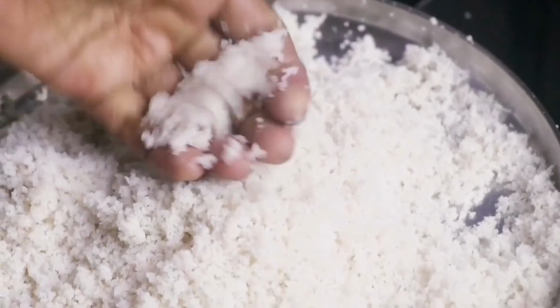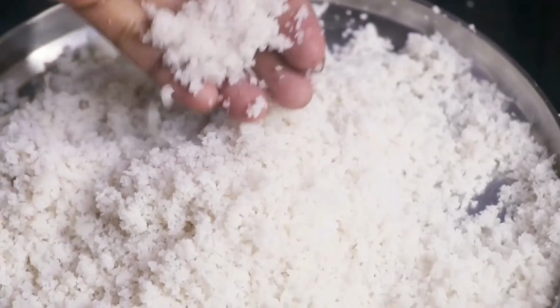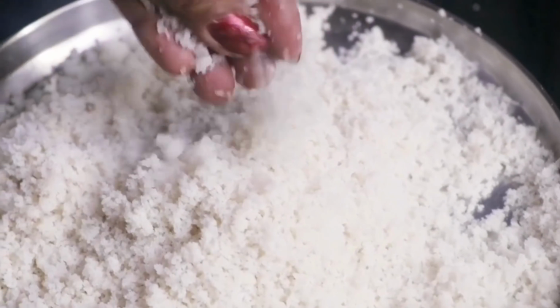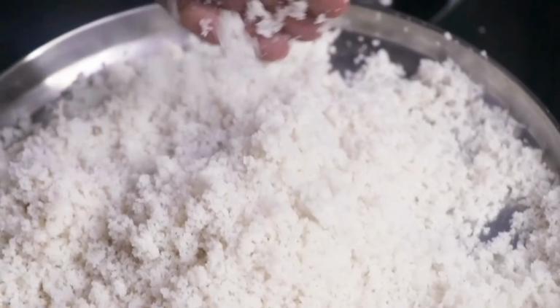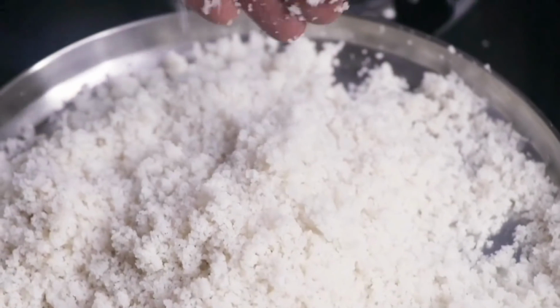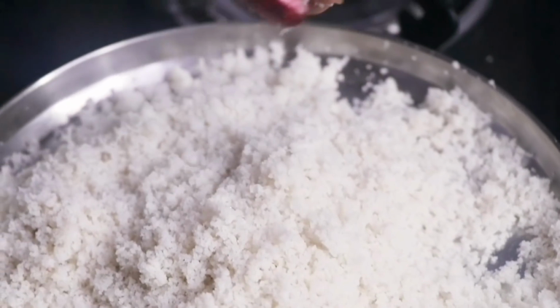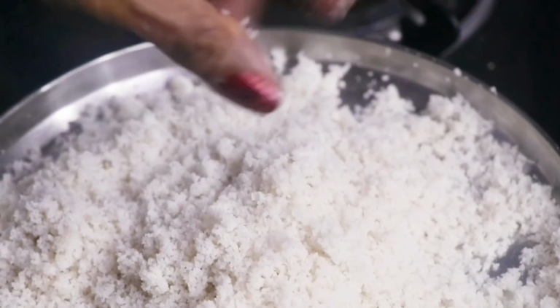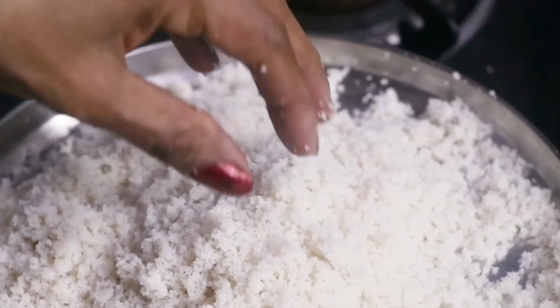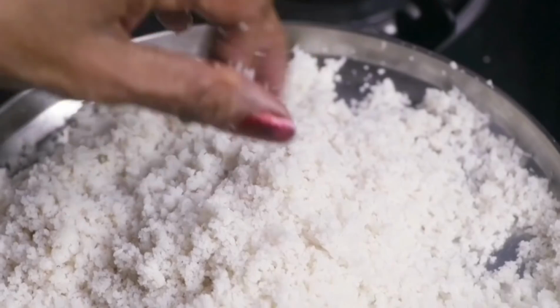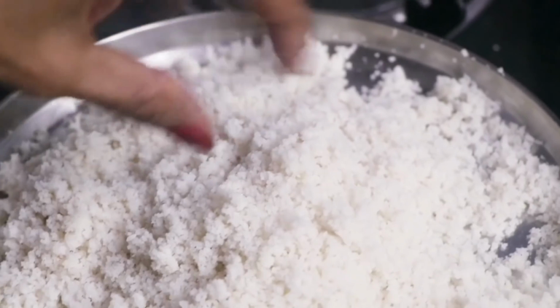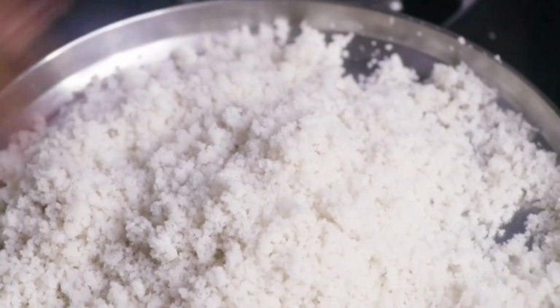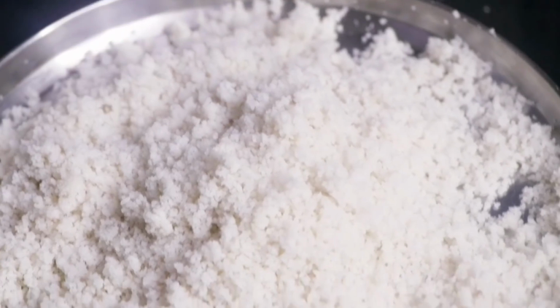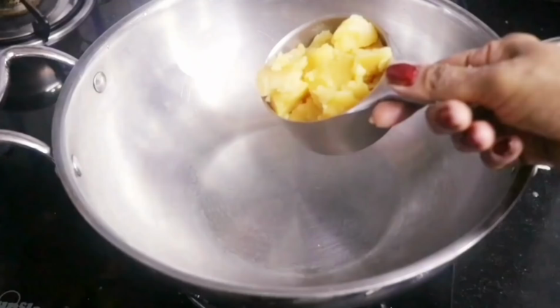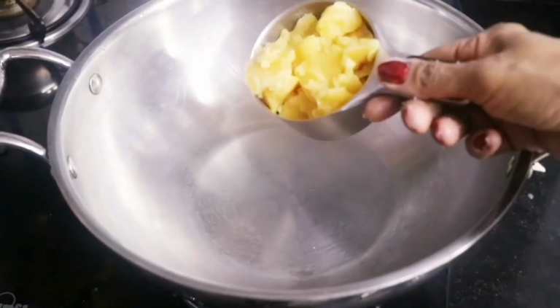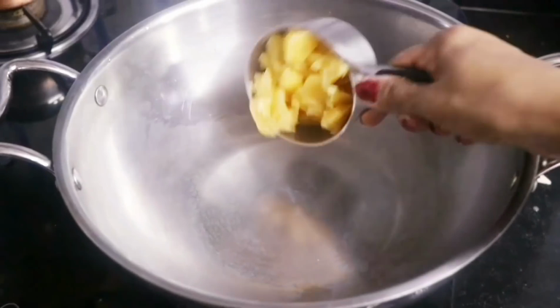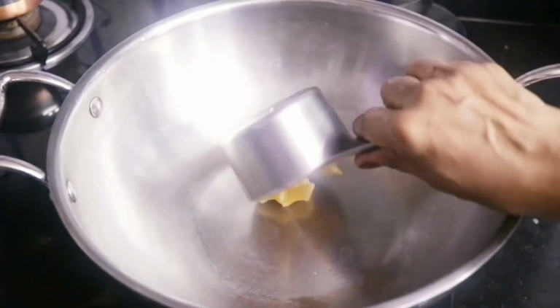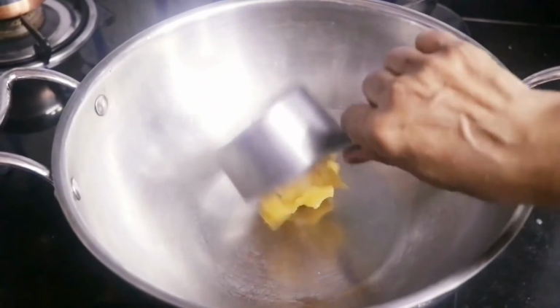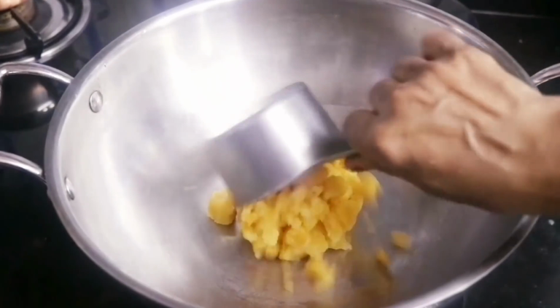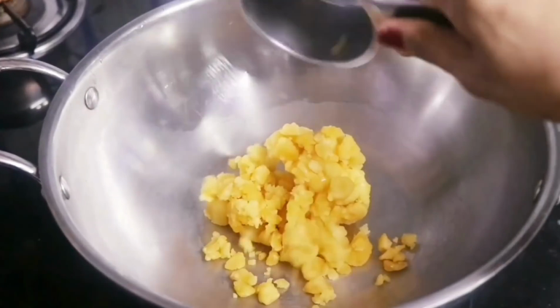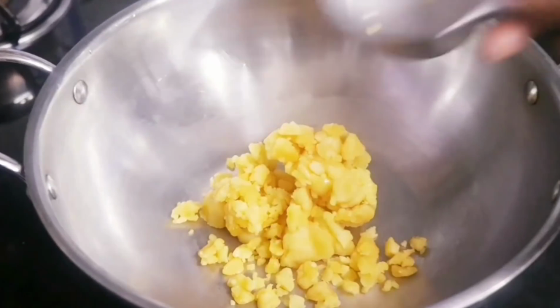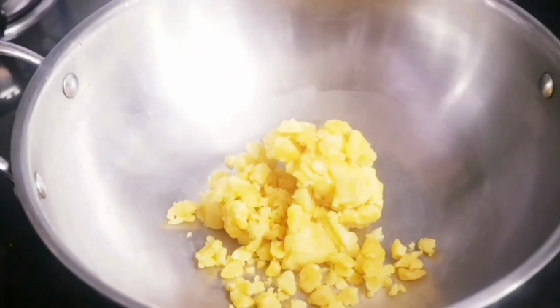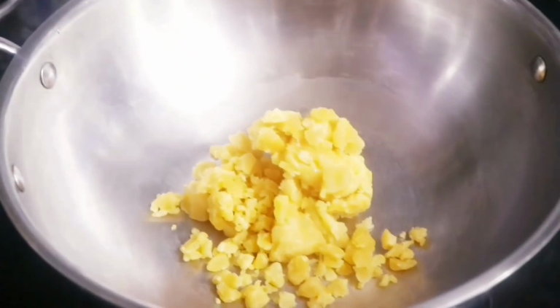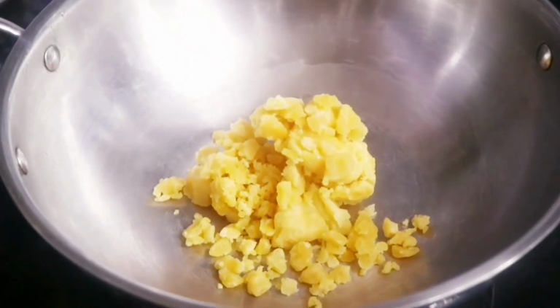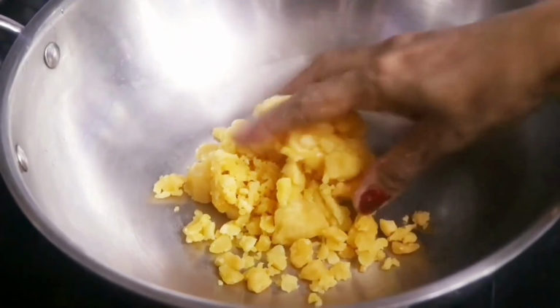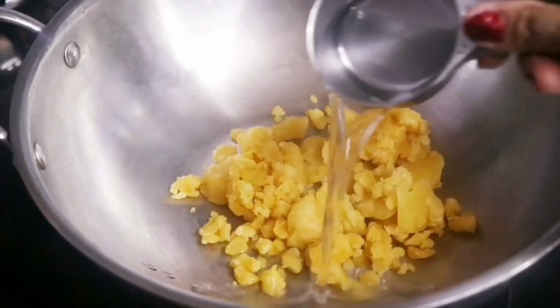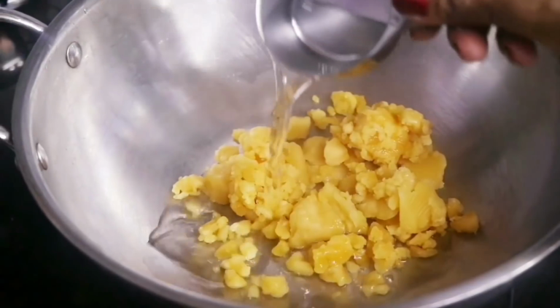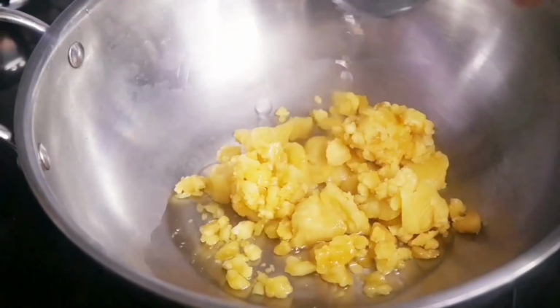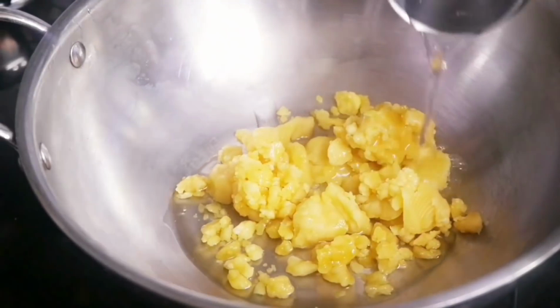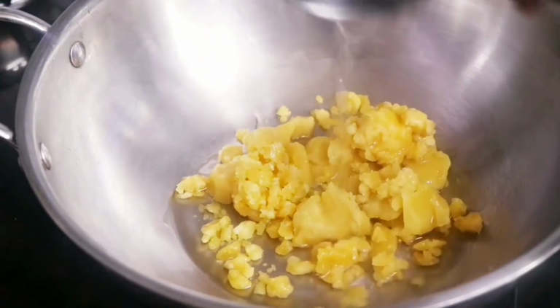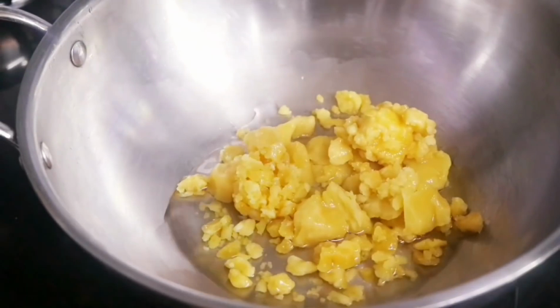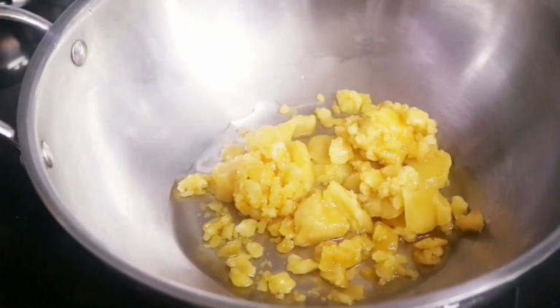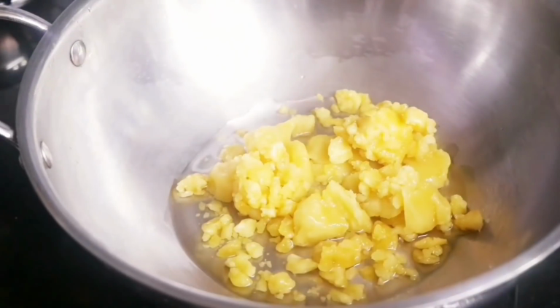After all three rounds are done, let us see how our poha looks. Our poha is perfect — it falls like sand. In the meanwhile, let us make the jaggery syrup. We have added 1/4th cup water to our half cup jaggery and heated it on the gas stove.